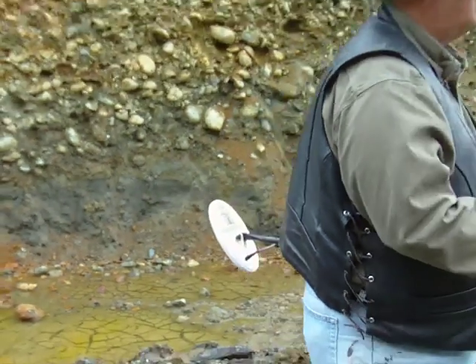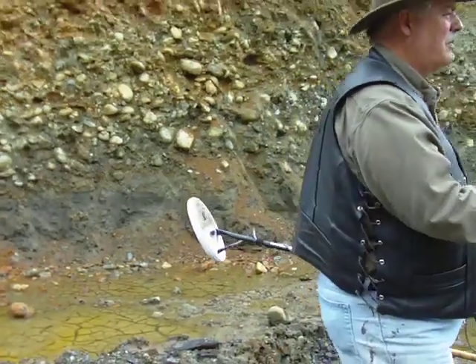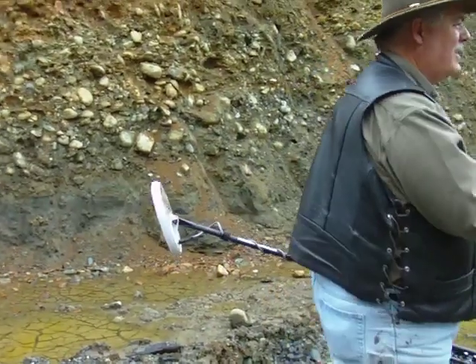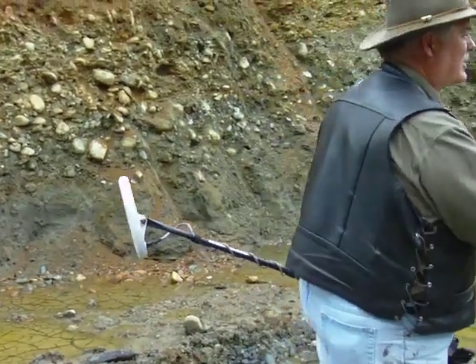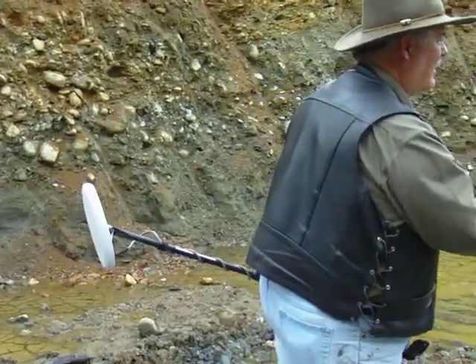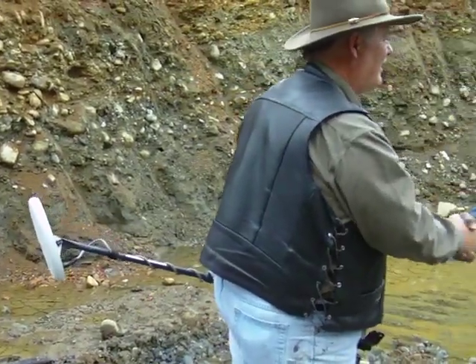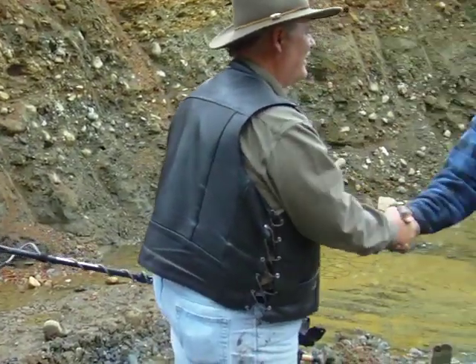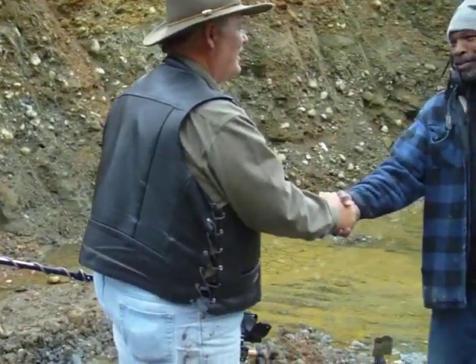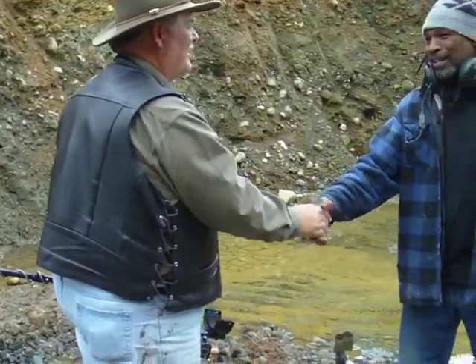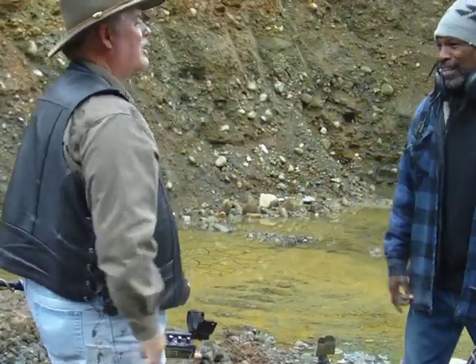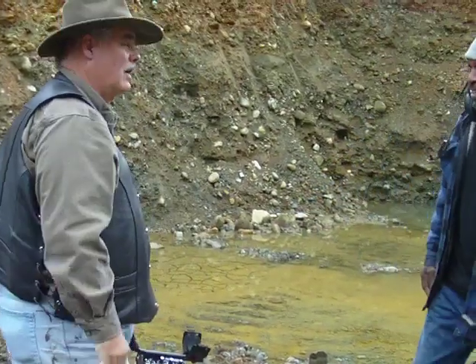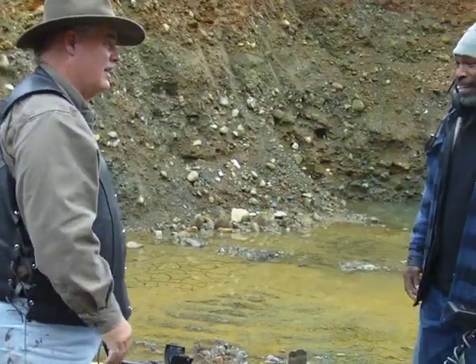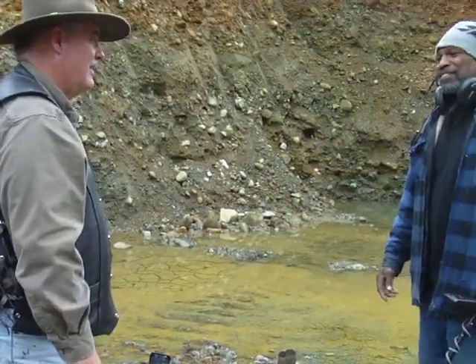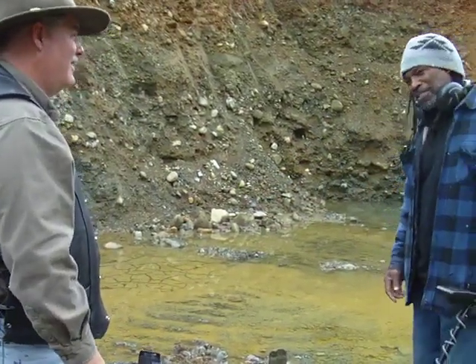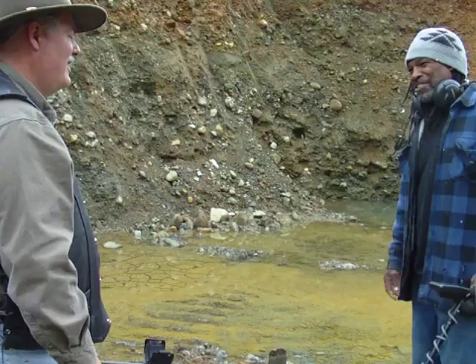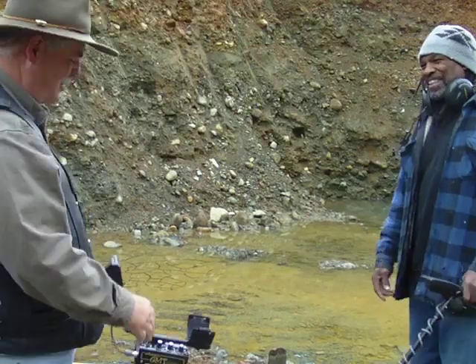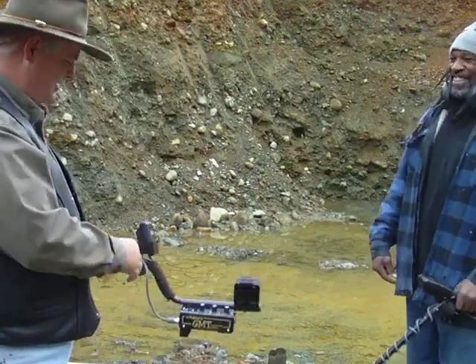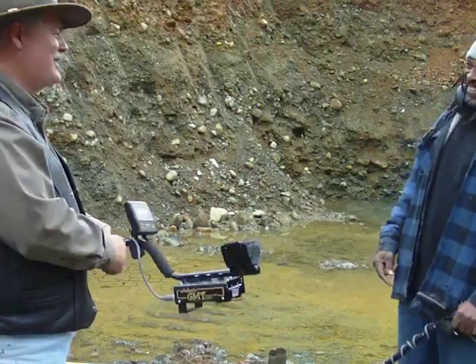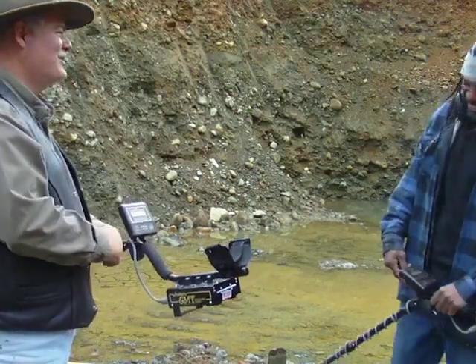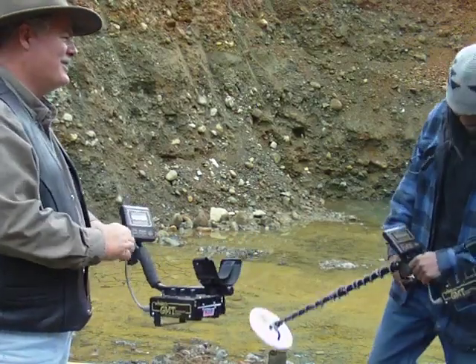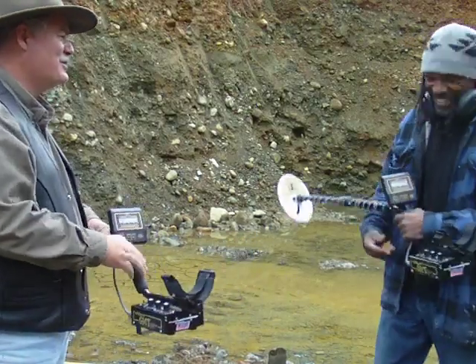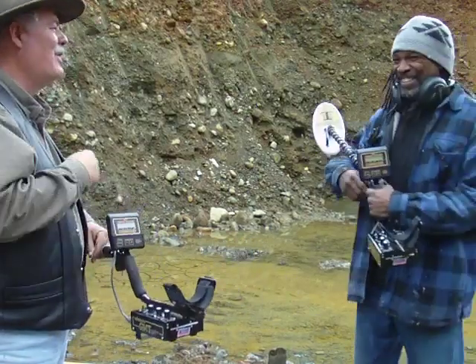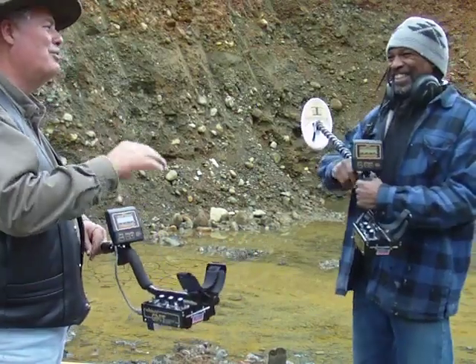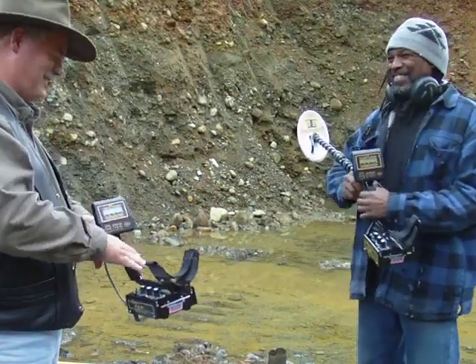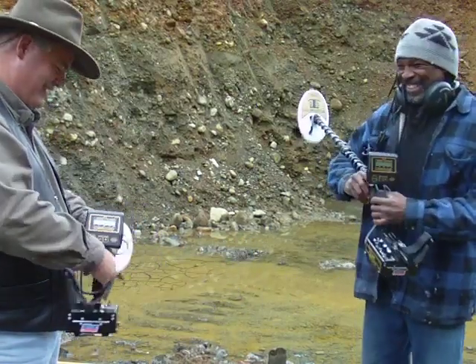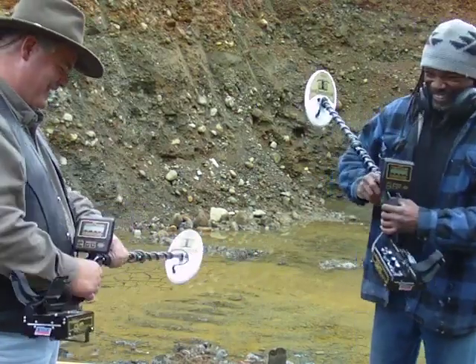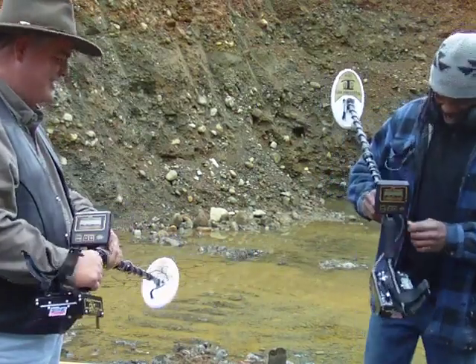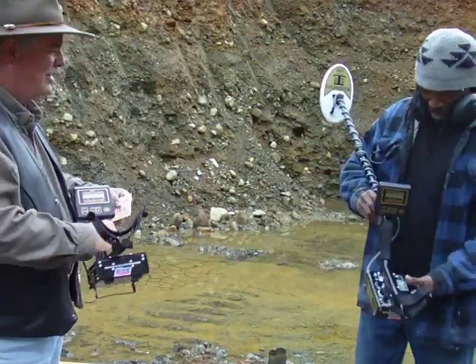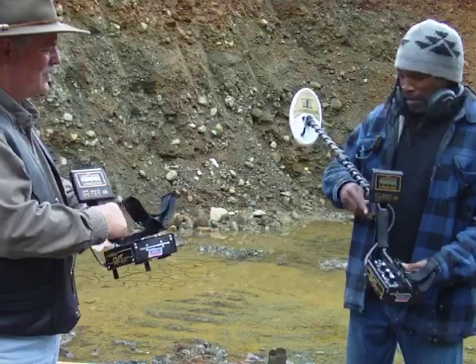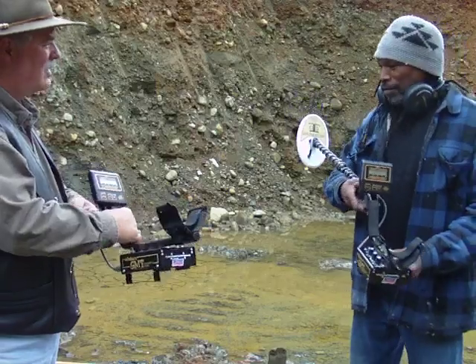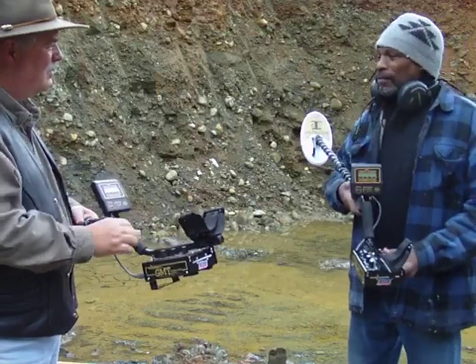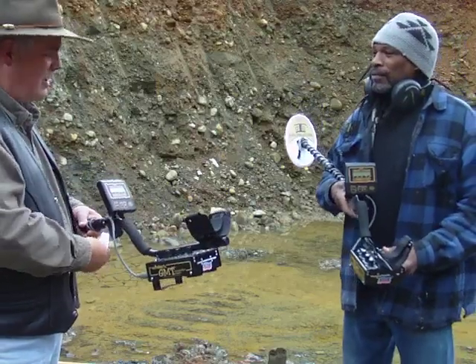Bonjour mes amis, comment ça va? Bonjour, bonjour. Parlez-vous anglais? Of course I do. Oh good, let's use English. Je parle un peu français. So welcome, Marty.